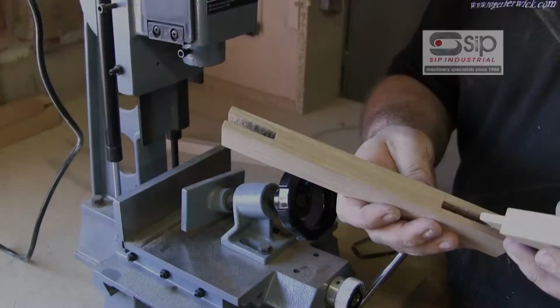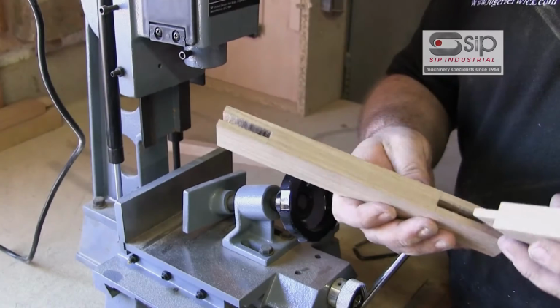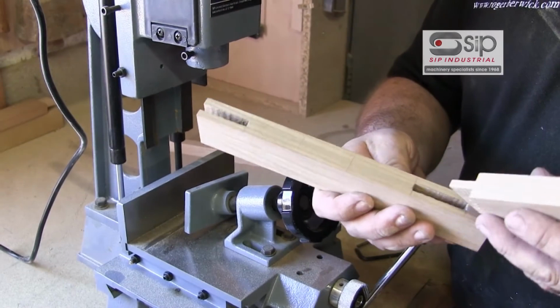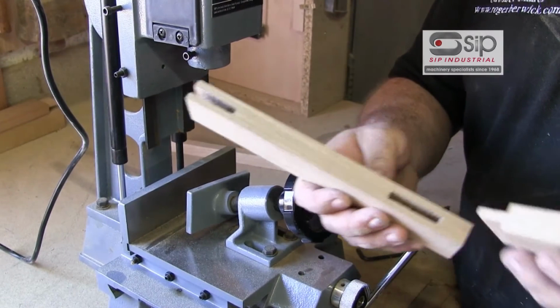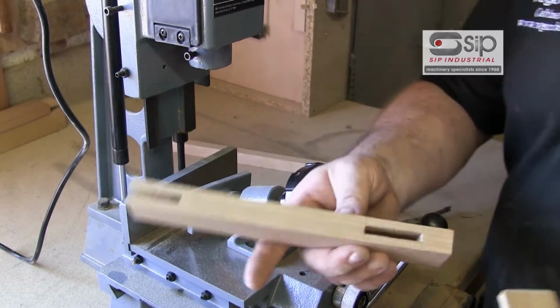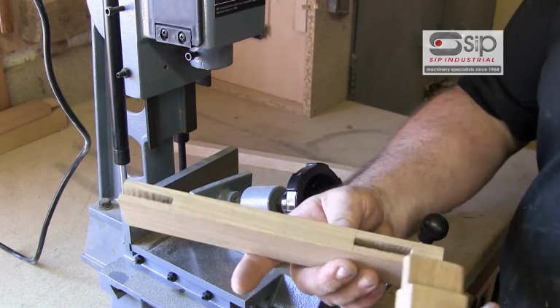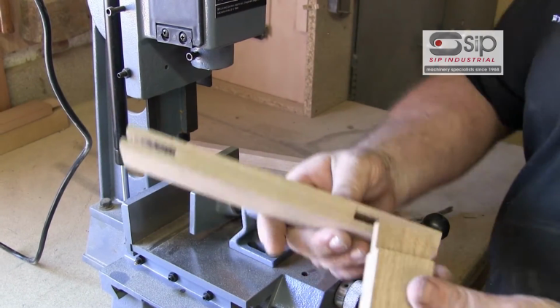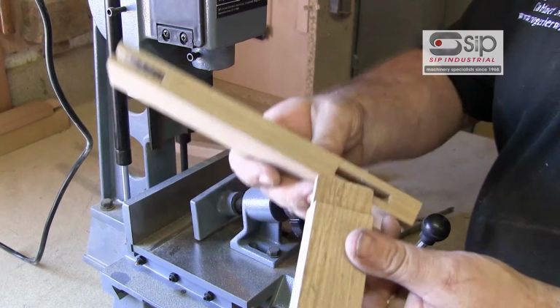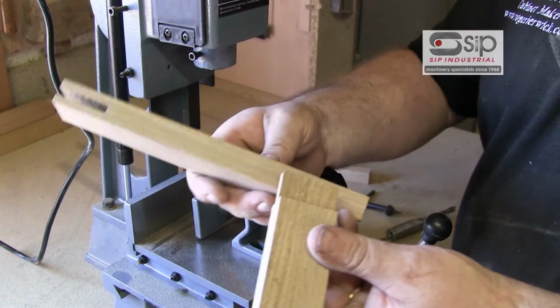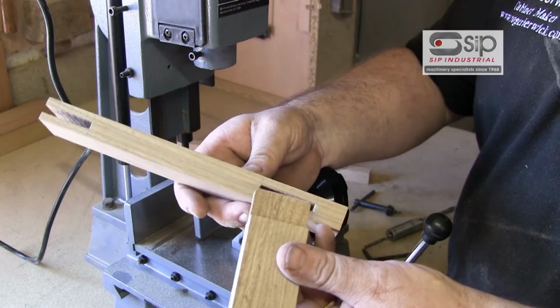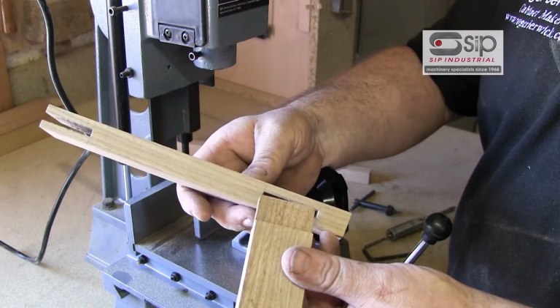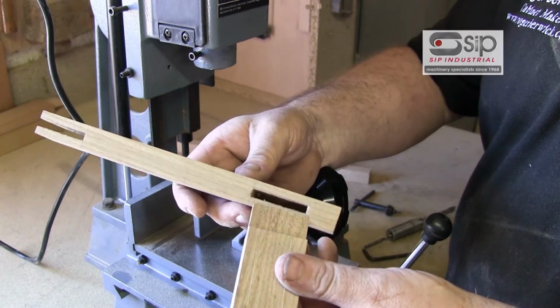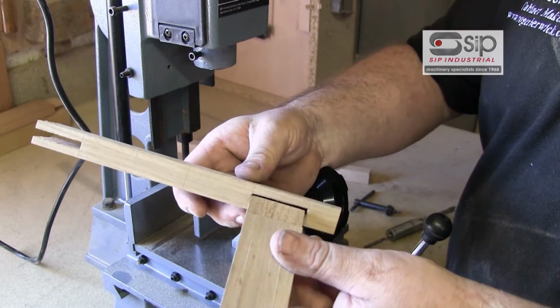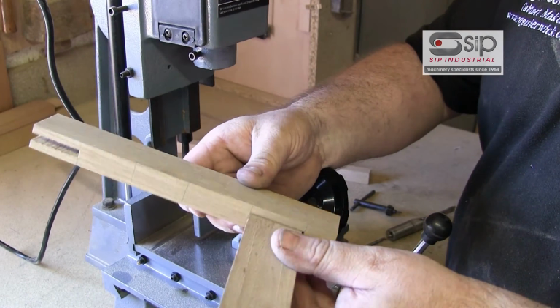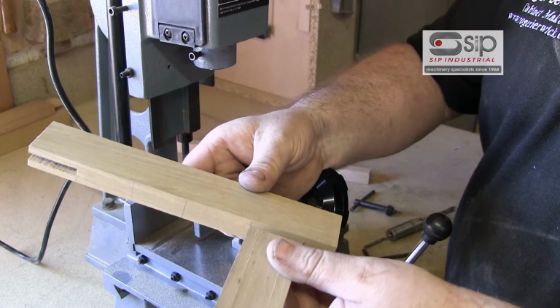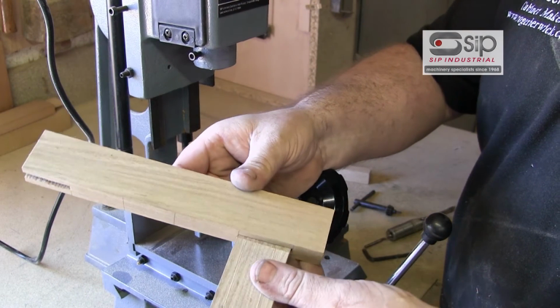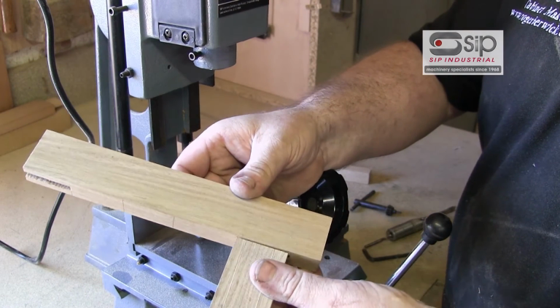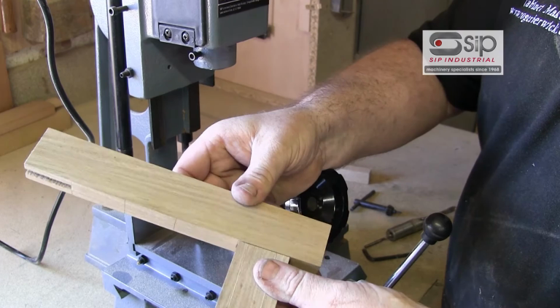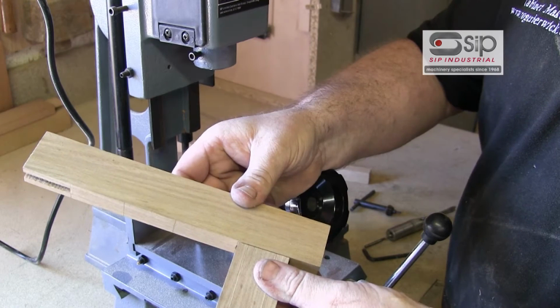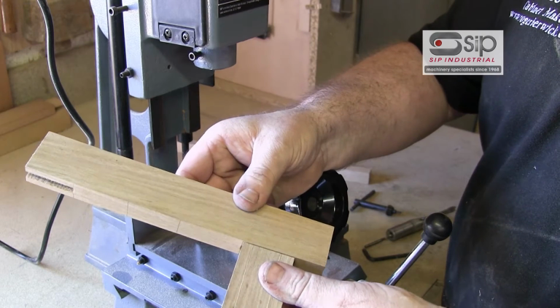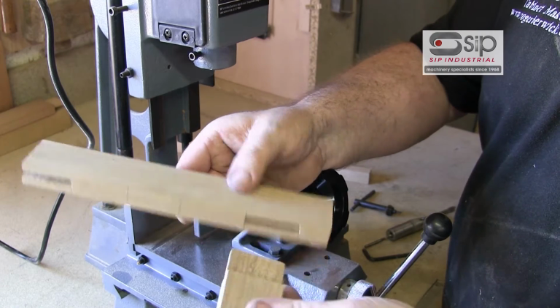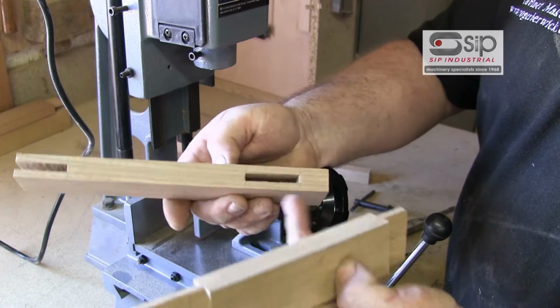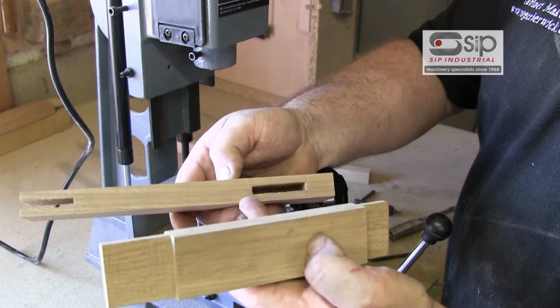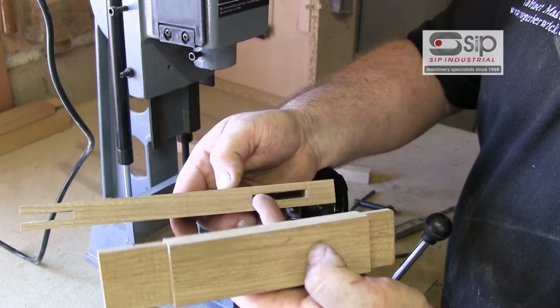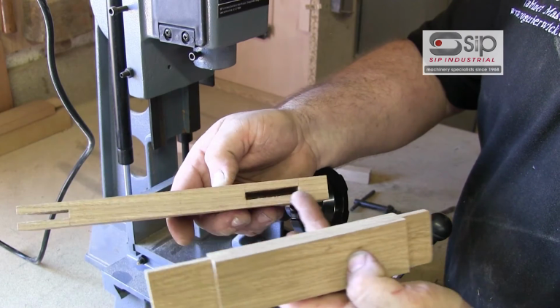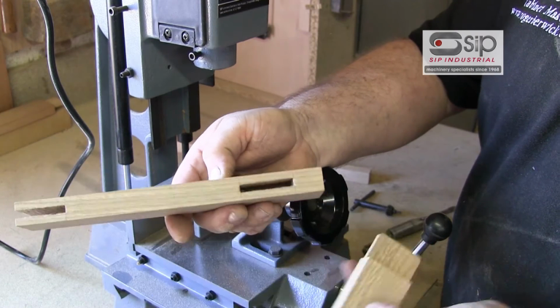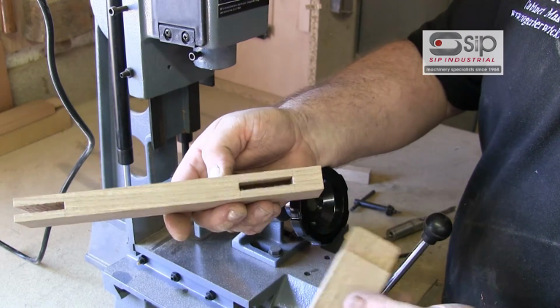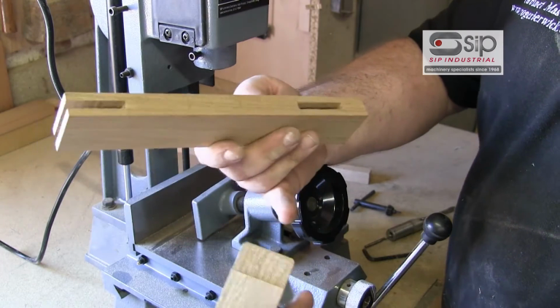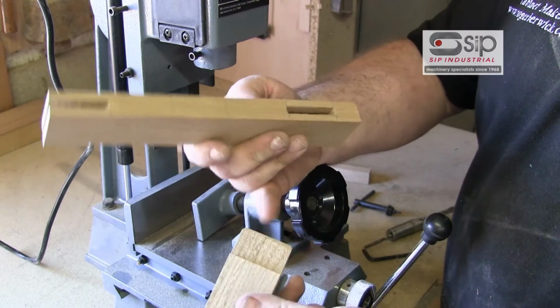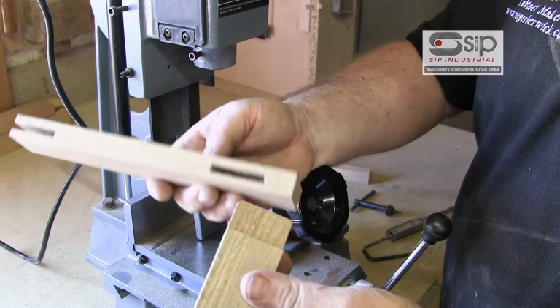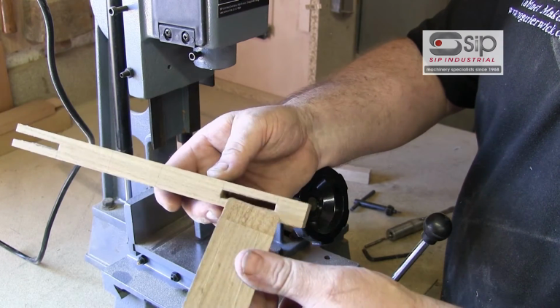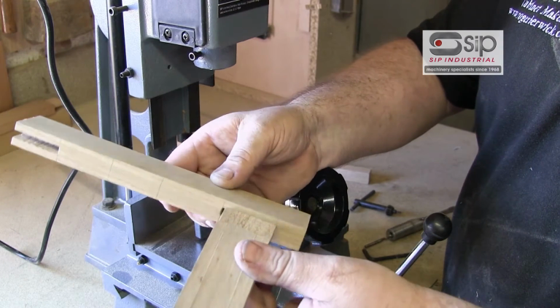One of the joints commonly used in cabinet making and woodworking construction is the mortise and tenon joint, as you can see here. The mortise hole is a square hole into which the tenon goes.